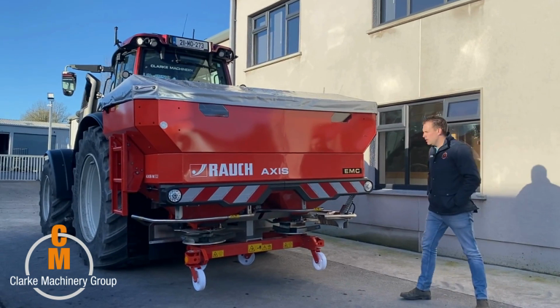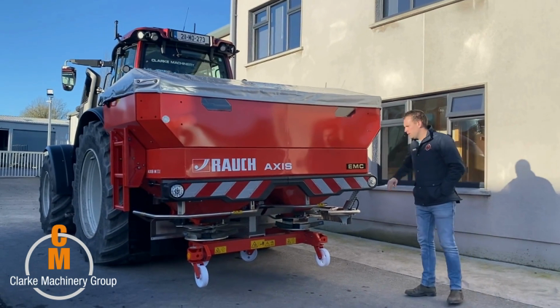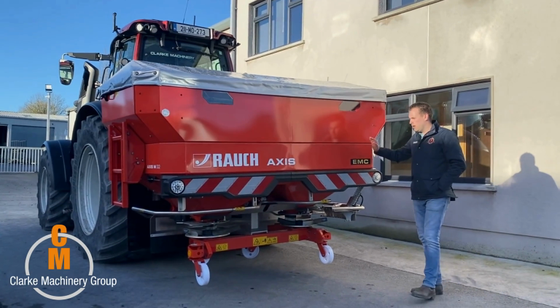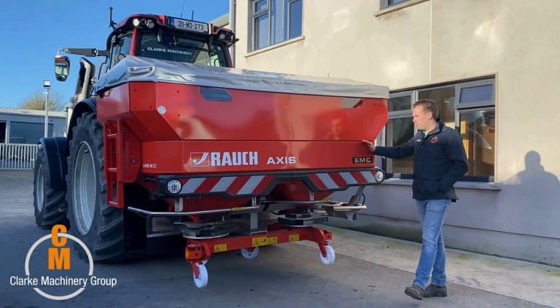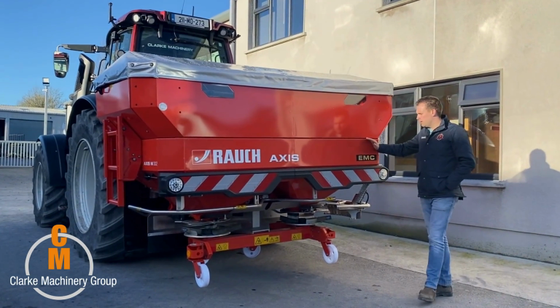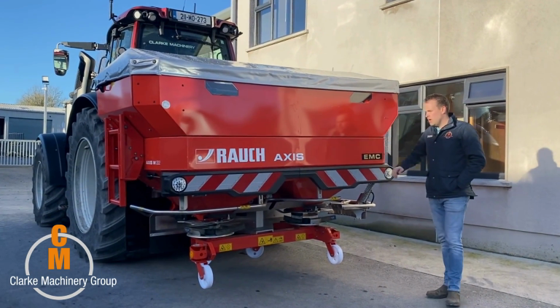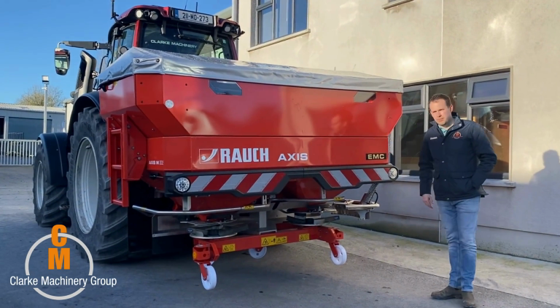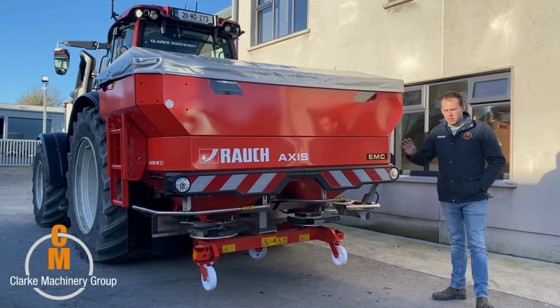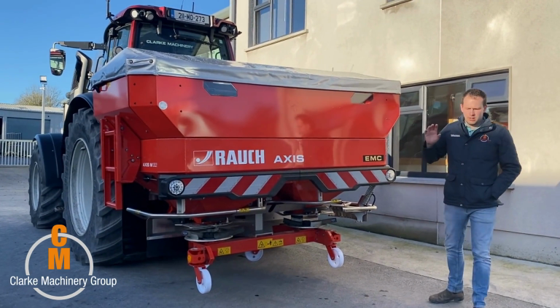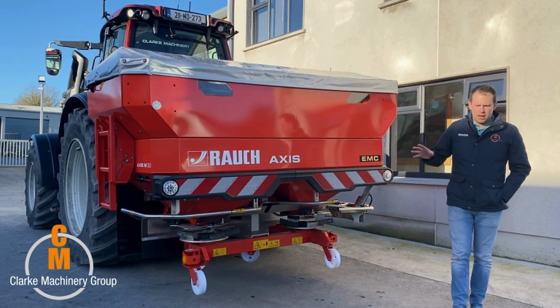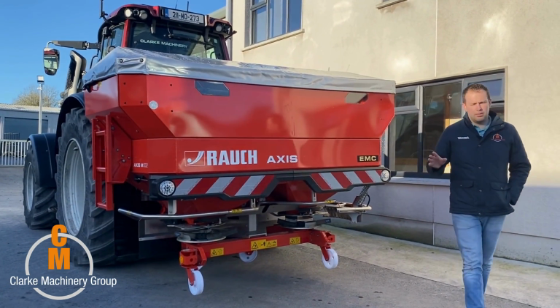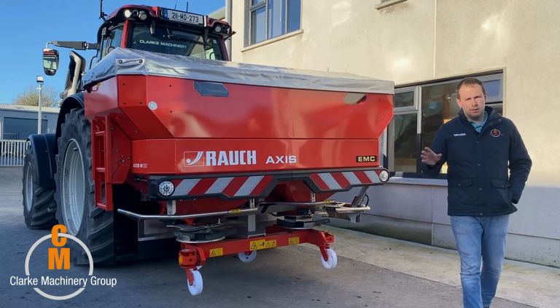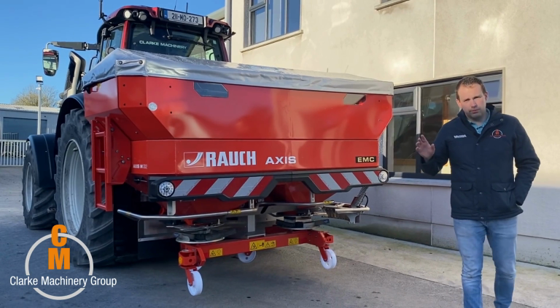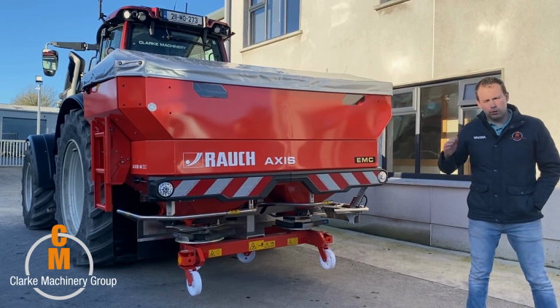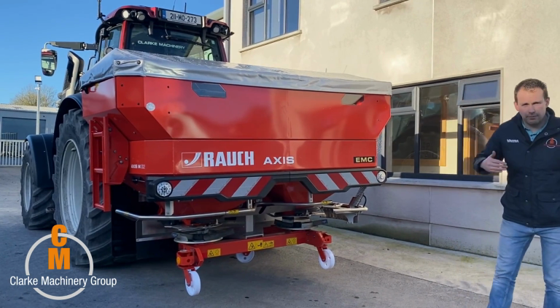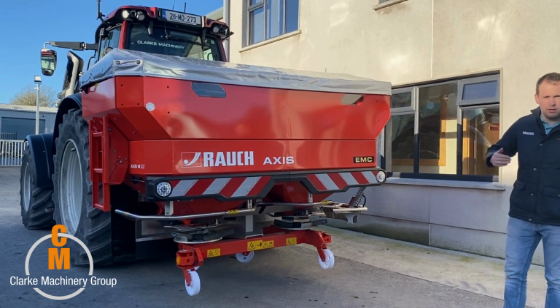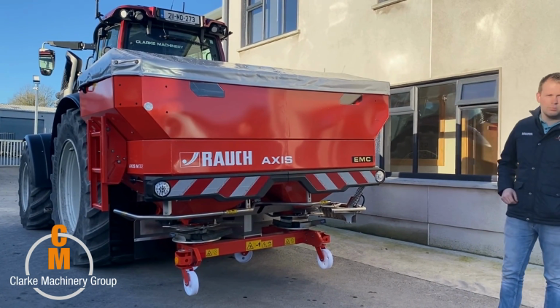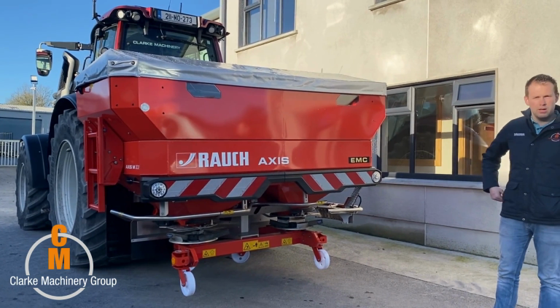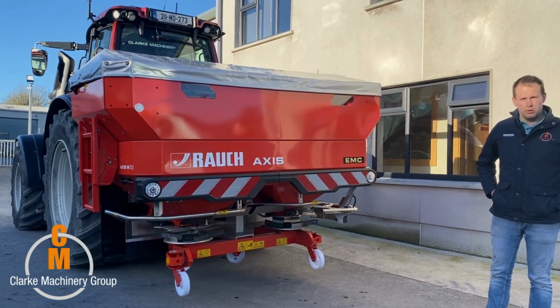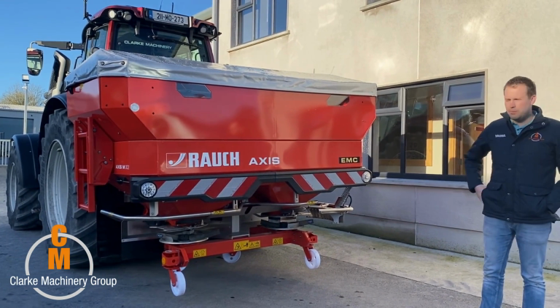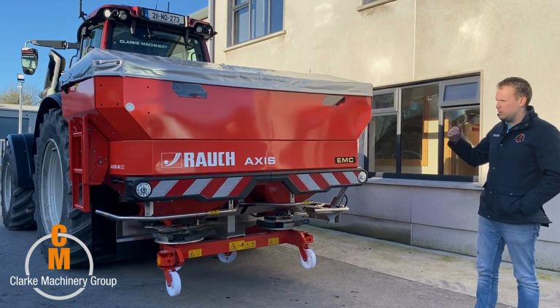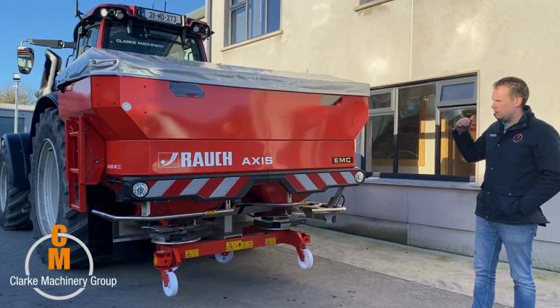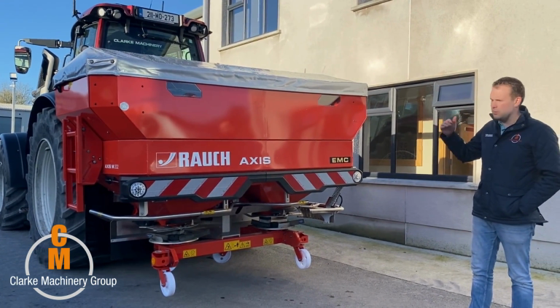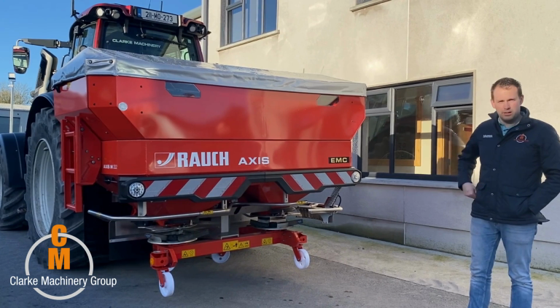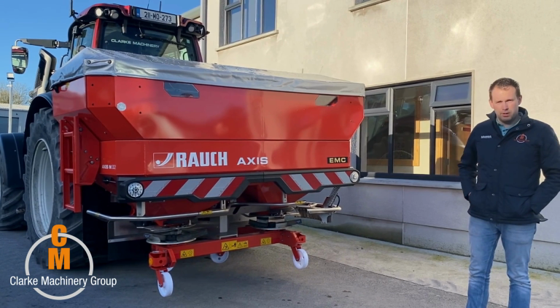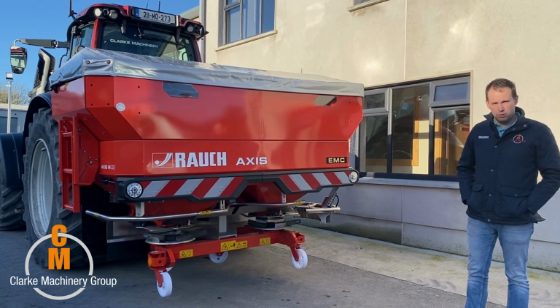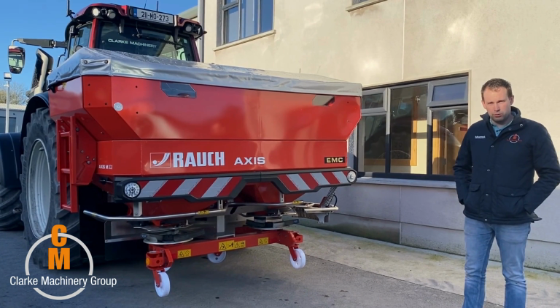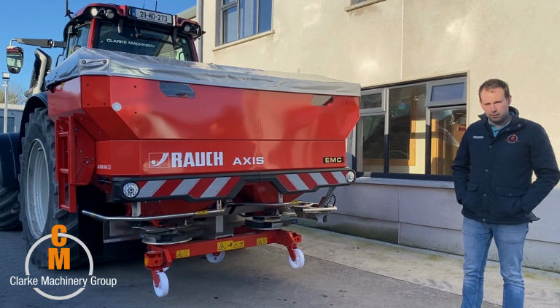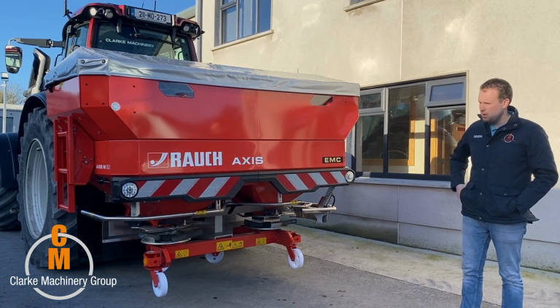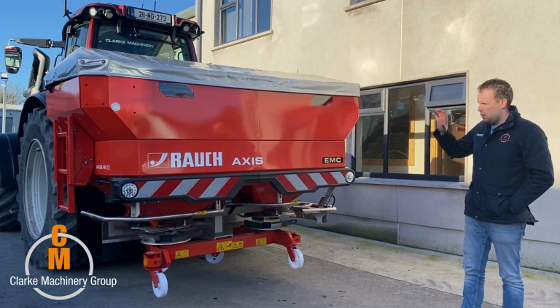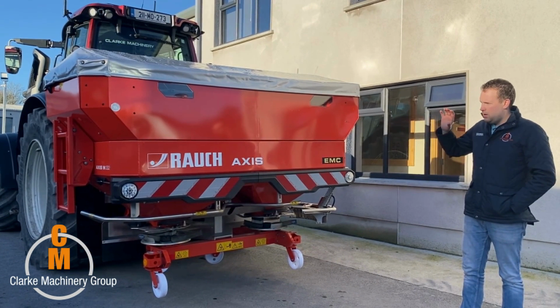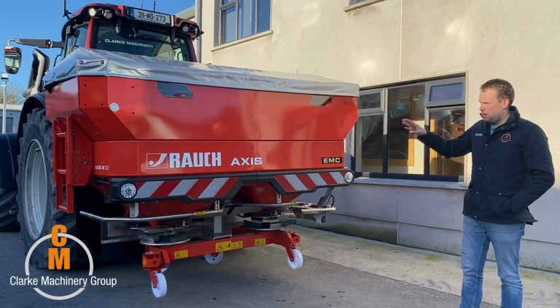Here we have the Roush Axis 30.2, which sits at the higher end of the market. It's grant applicable, so if you're putting in the grant for your fertilizer spreader you can do that, because it's ISOBUS and GPS controlled through the tractor.